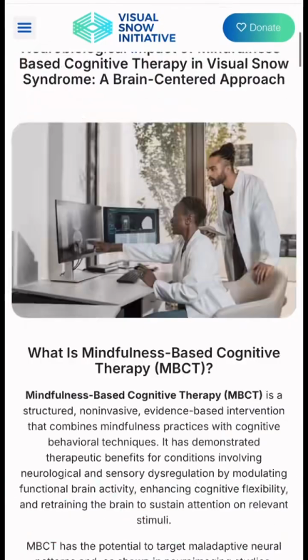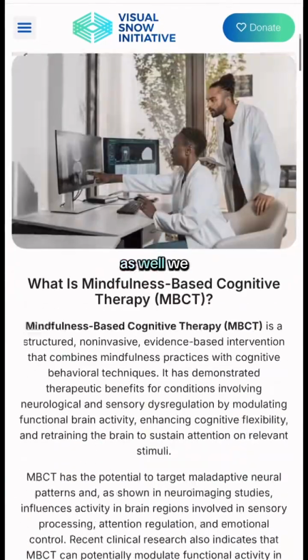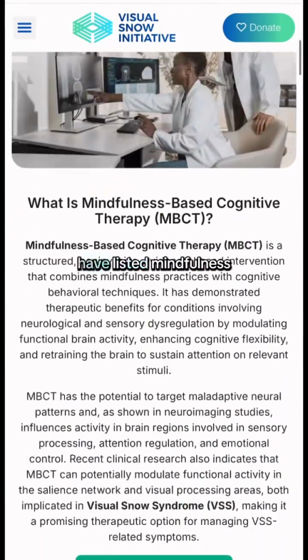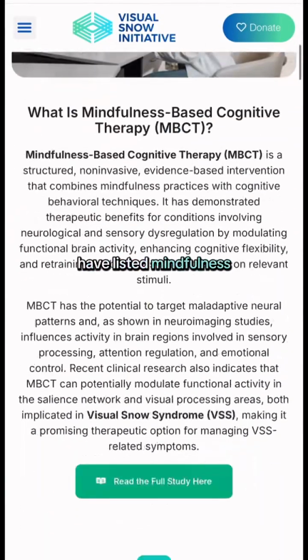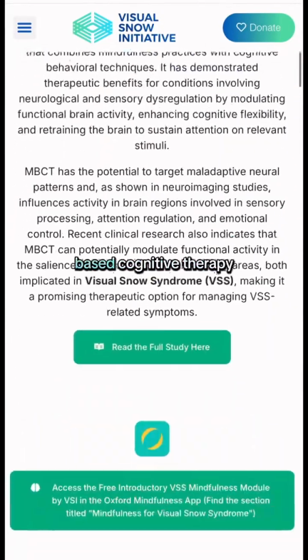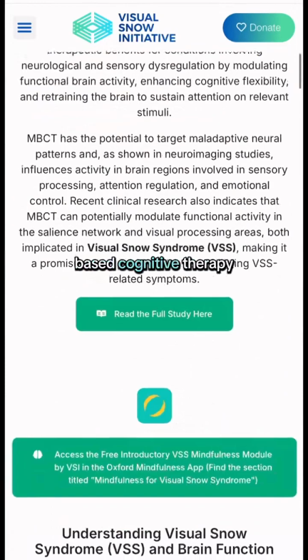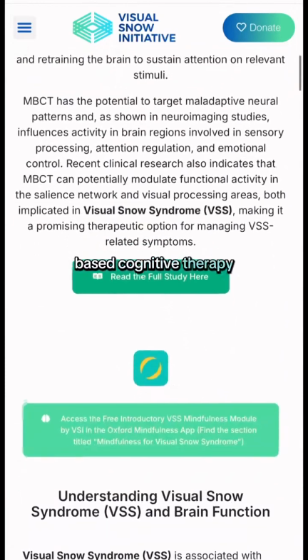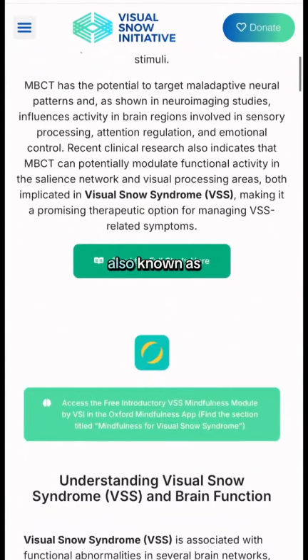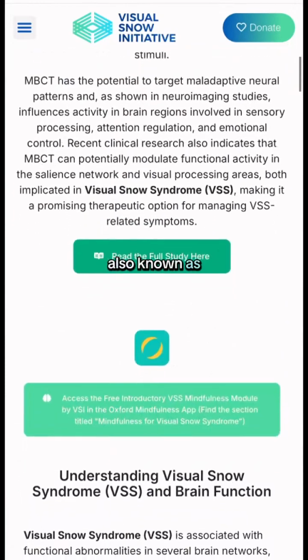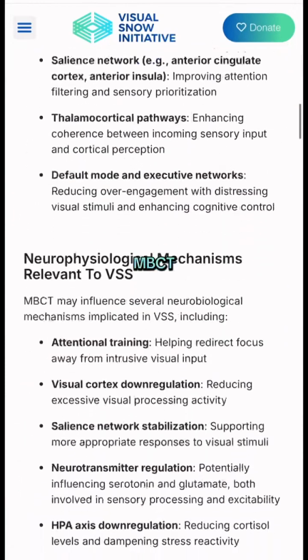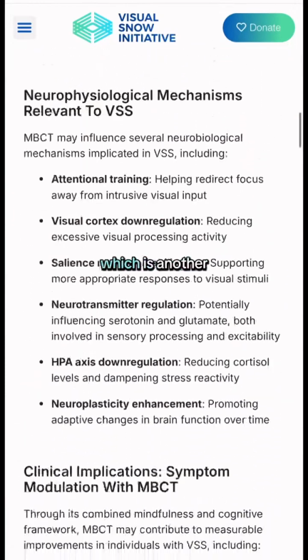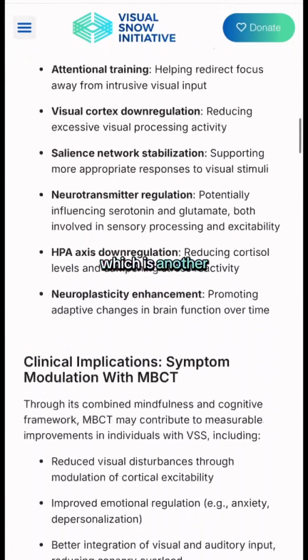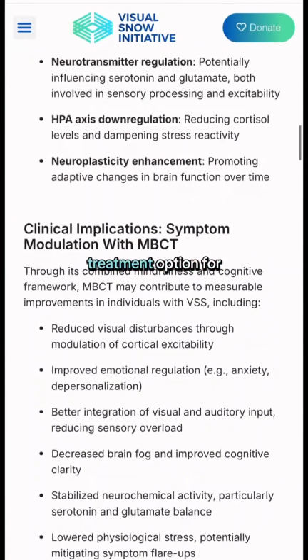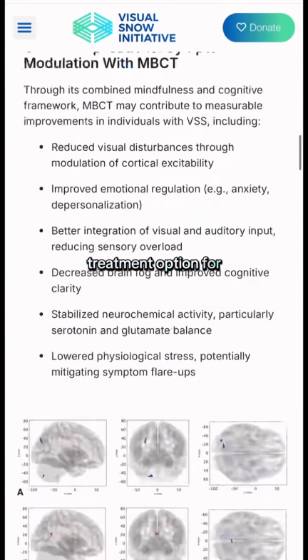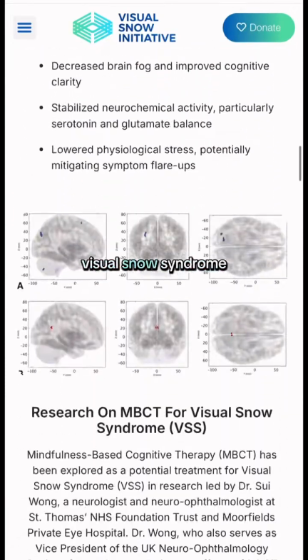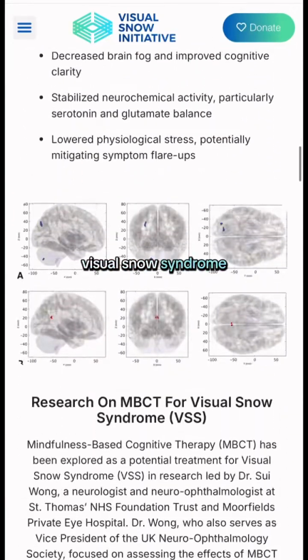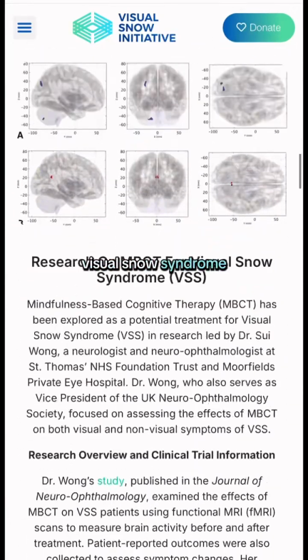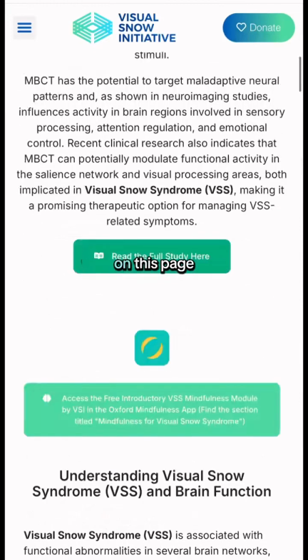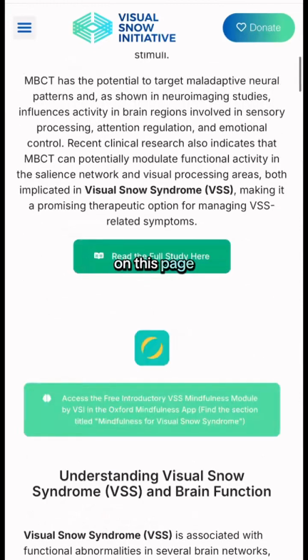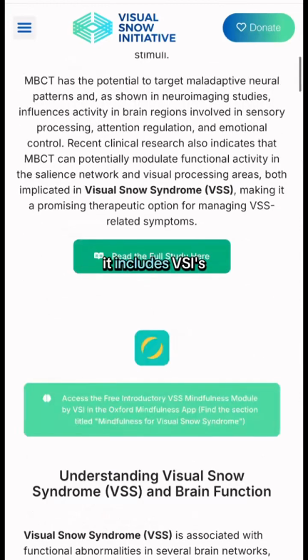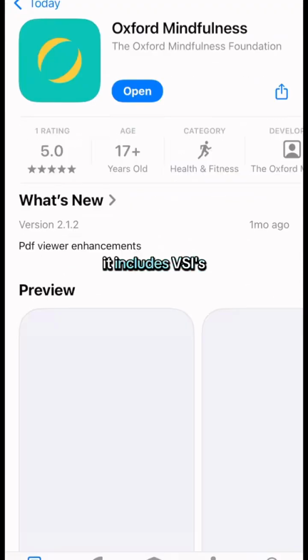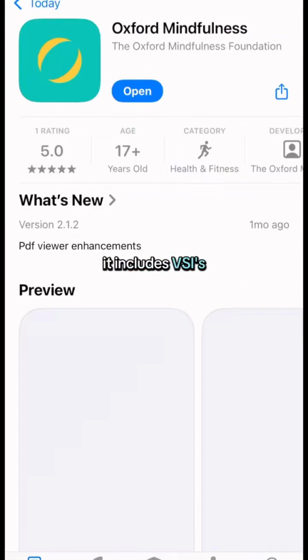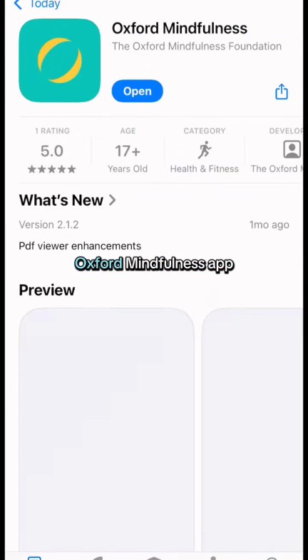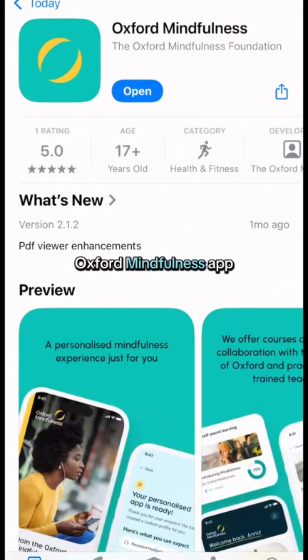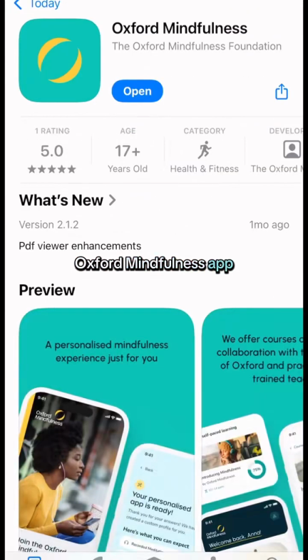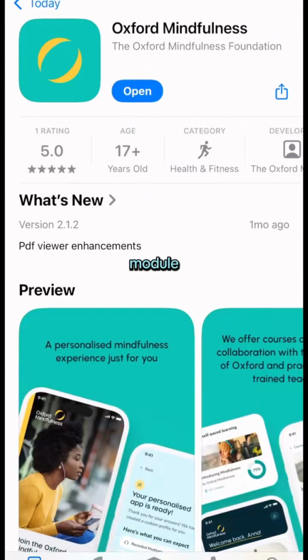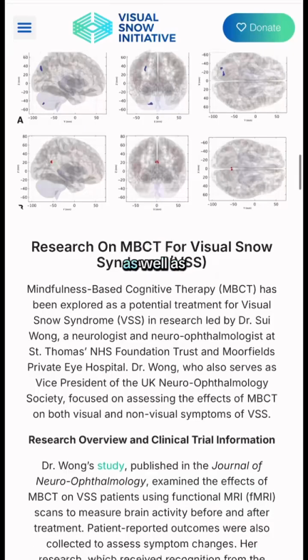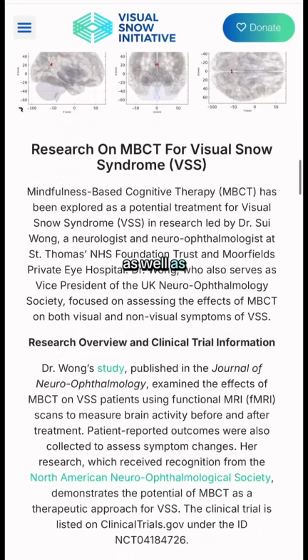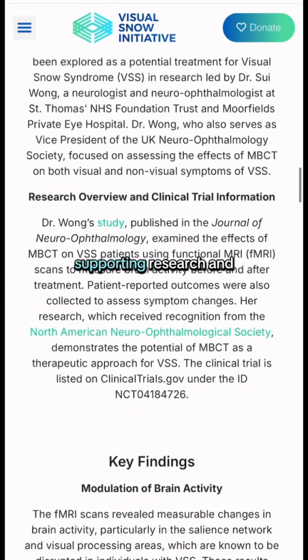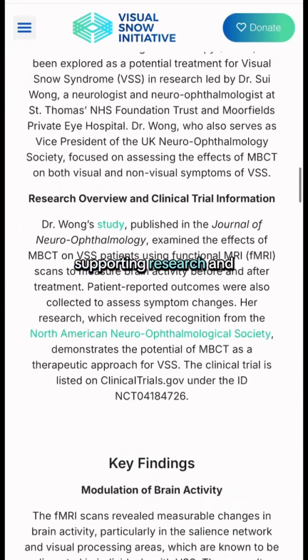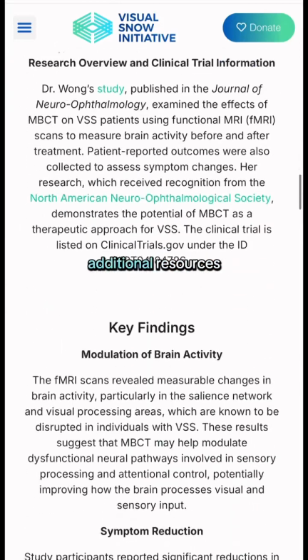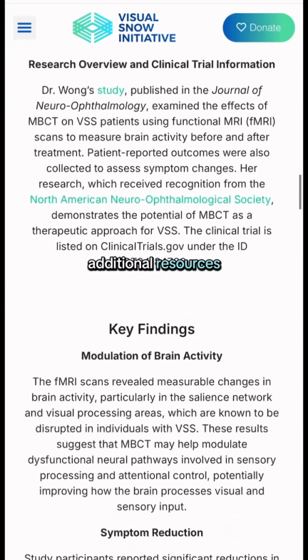As well, we have listed mindfulness-based cognitive therapy, also known as MBCT, which is another treatment option for visual snow syndrome. On this page, it includes VSI's Oxford Mindfulness App module, as well as supporting research and additional resources.